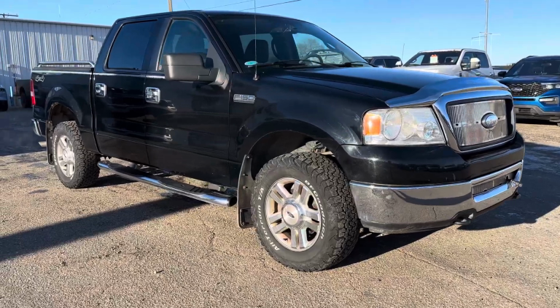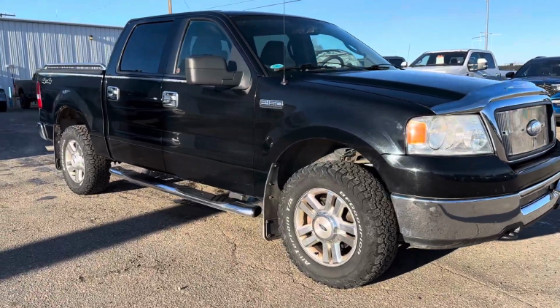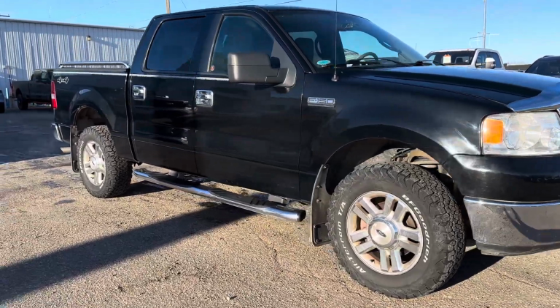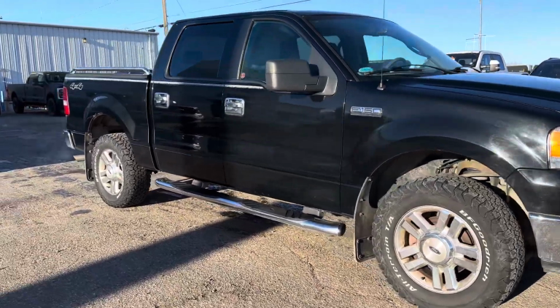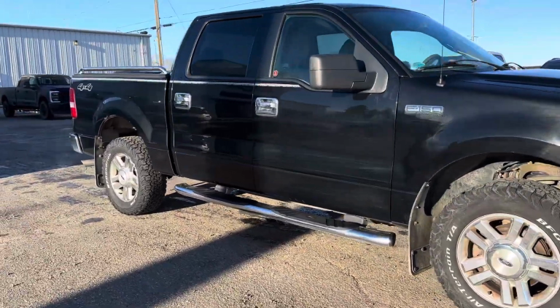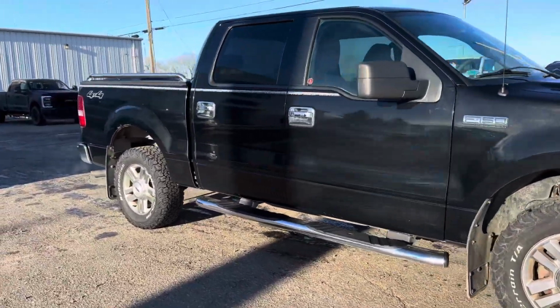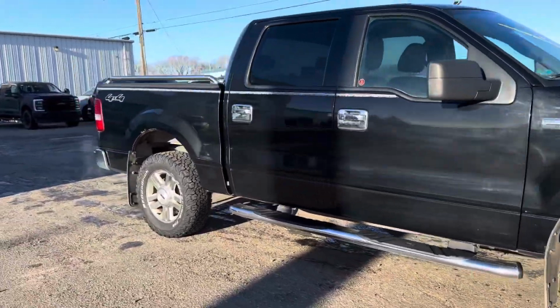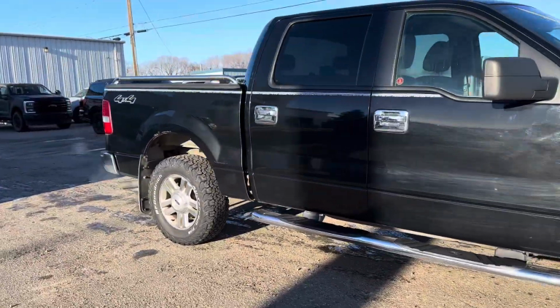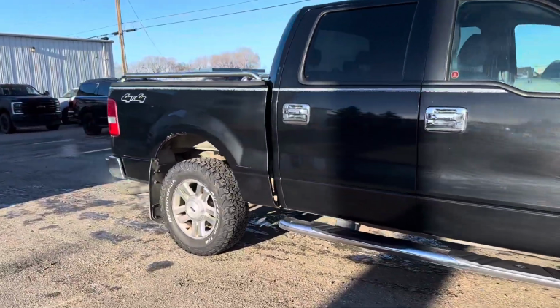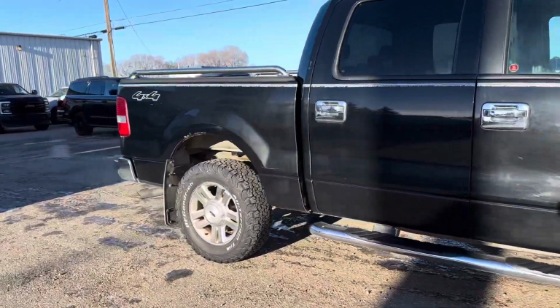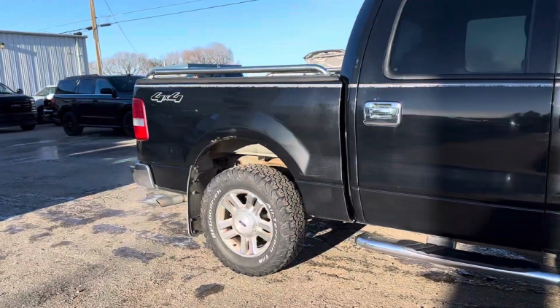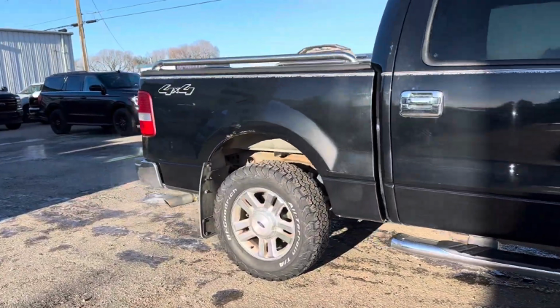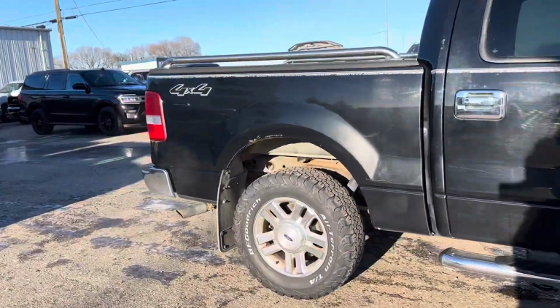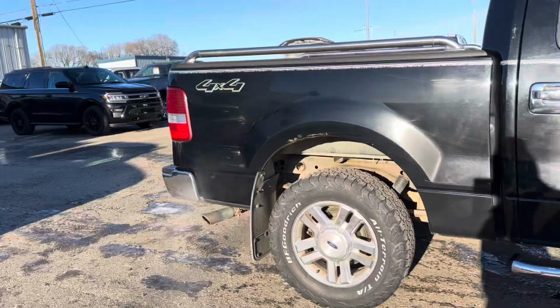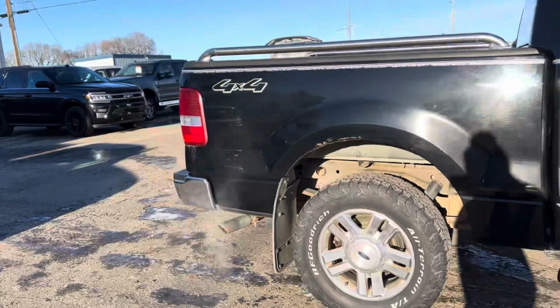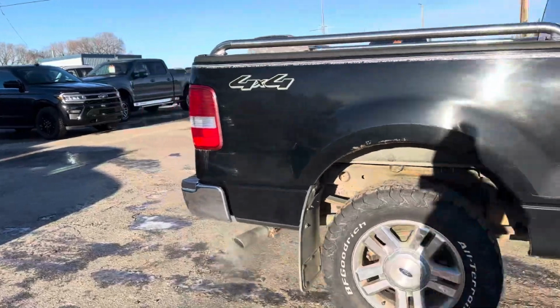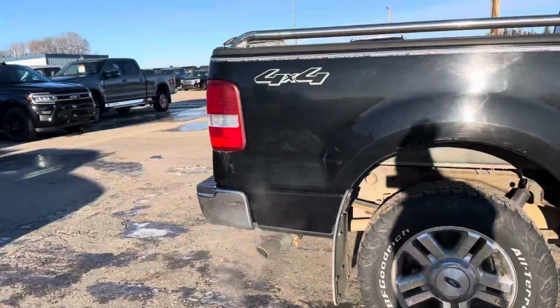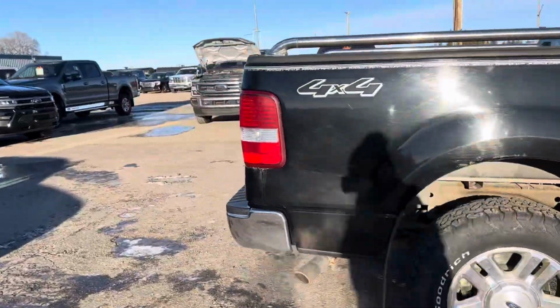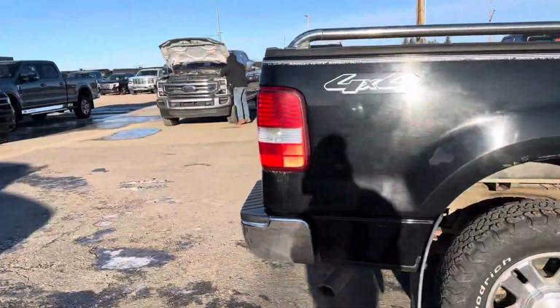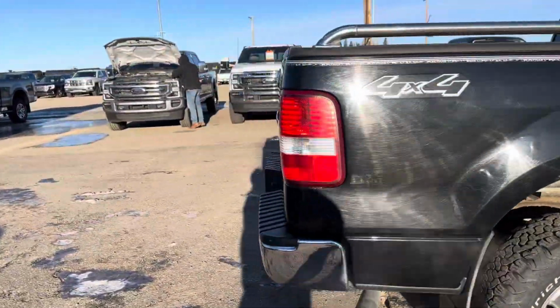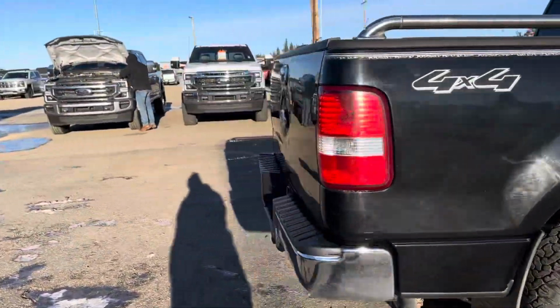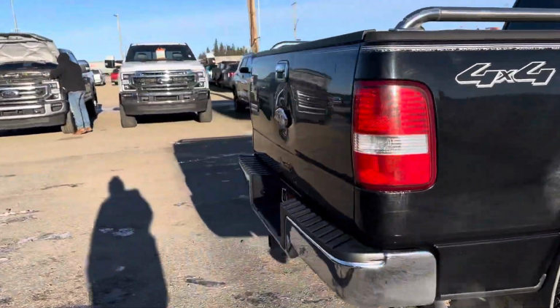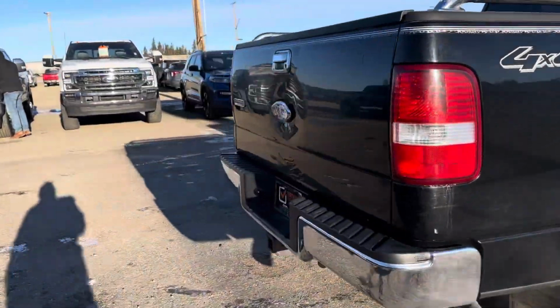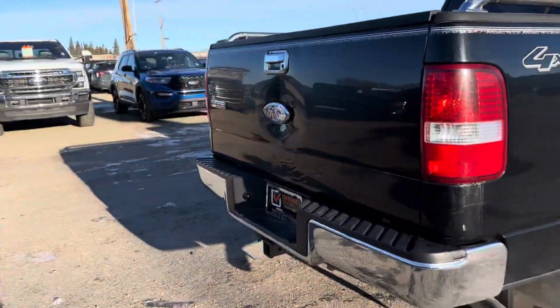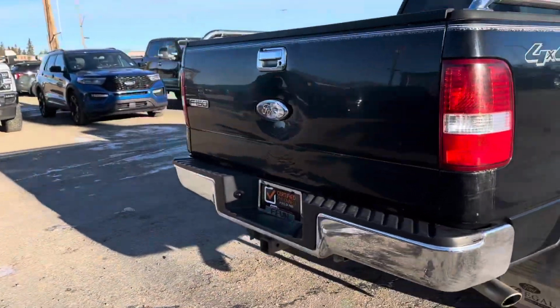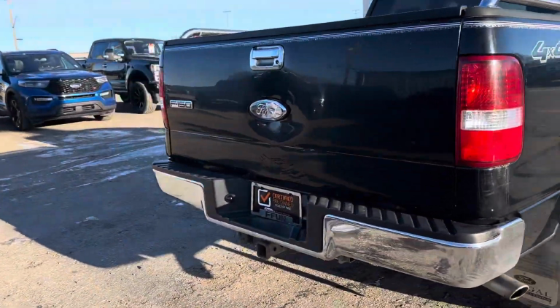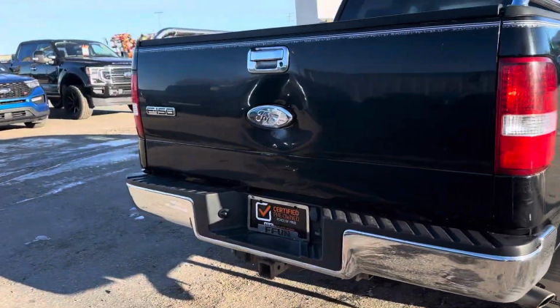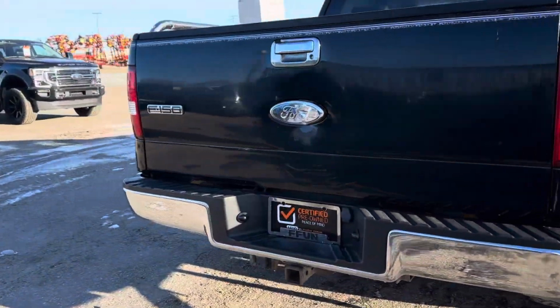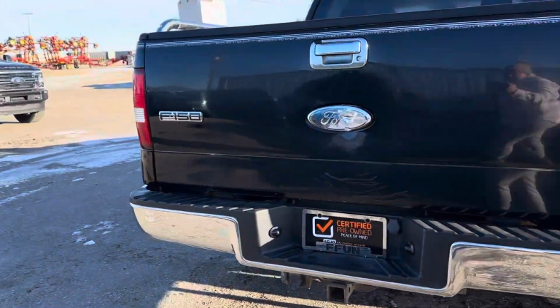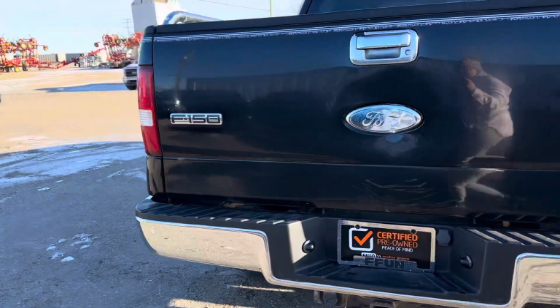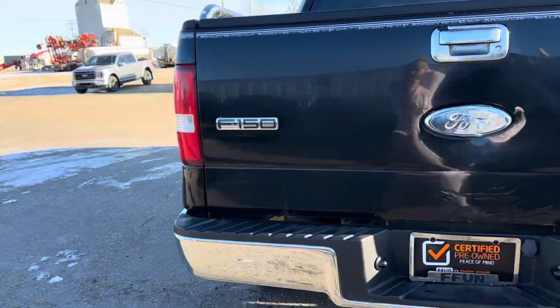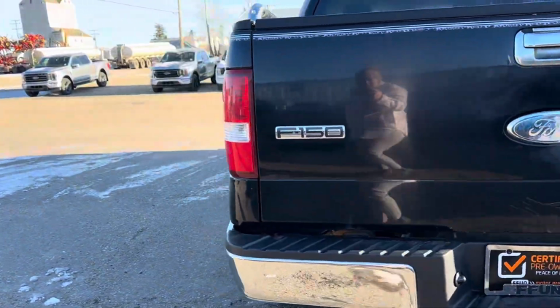Check out this 2006 Ford F-150 XLT. It's got a tow package as well.